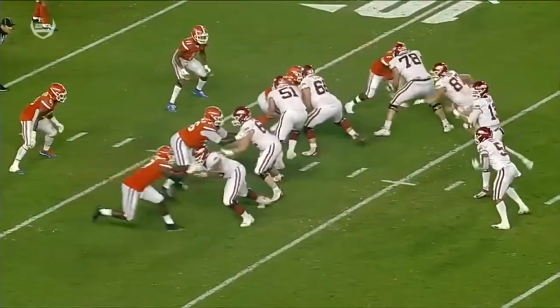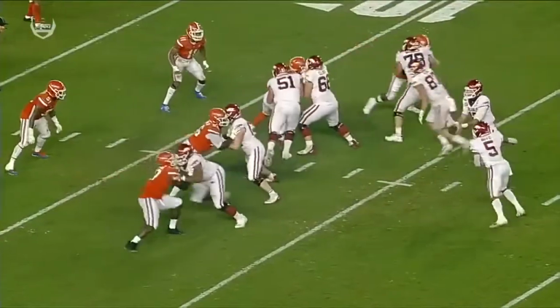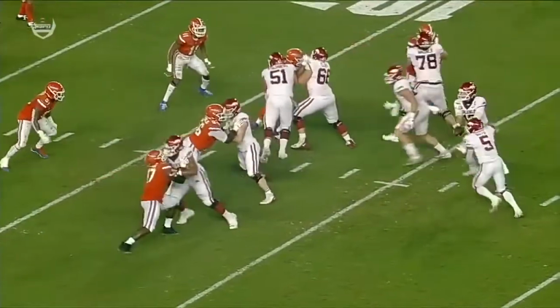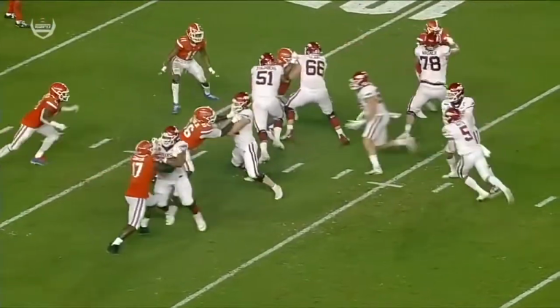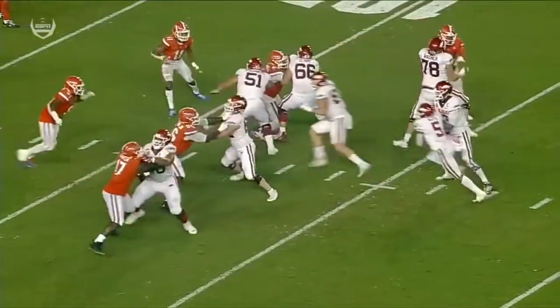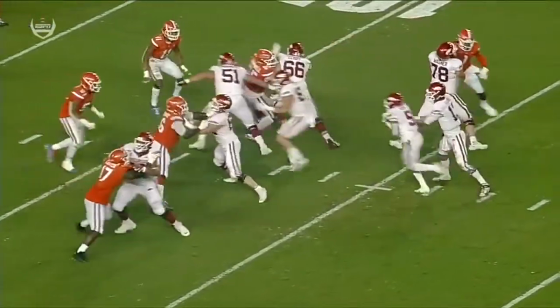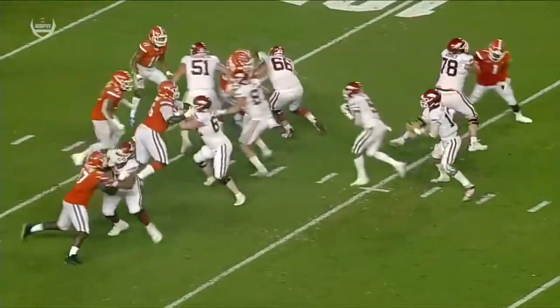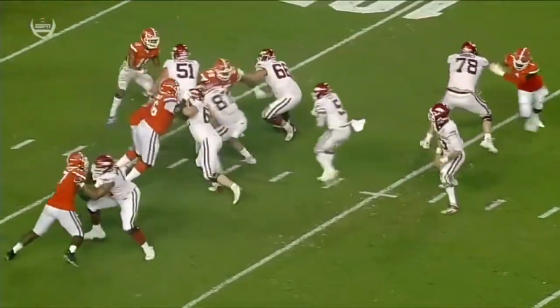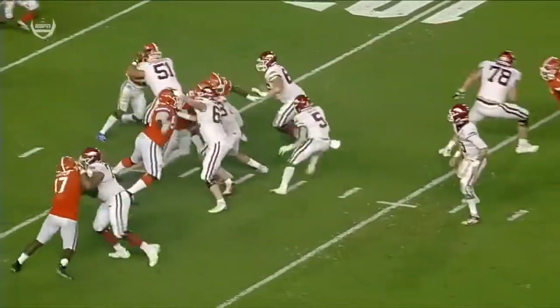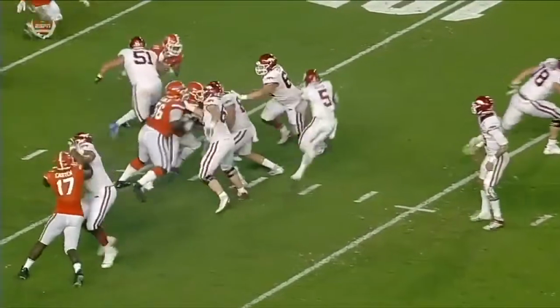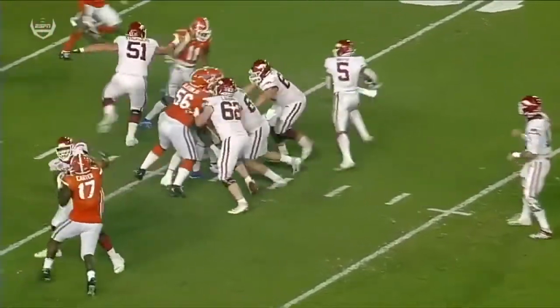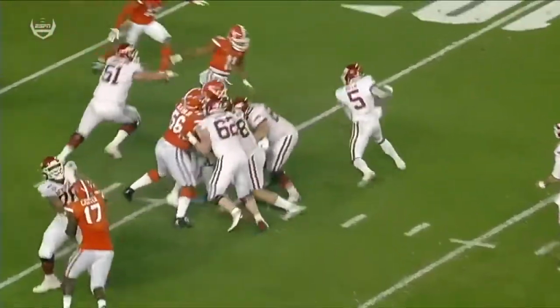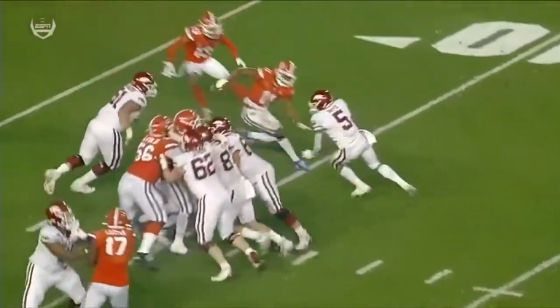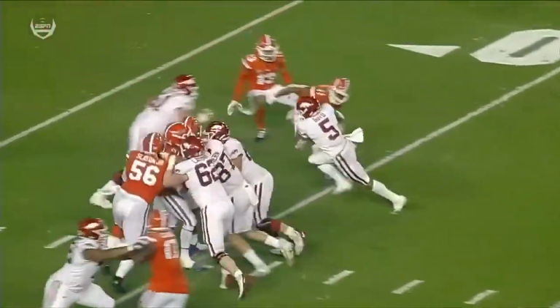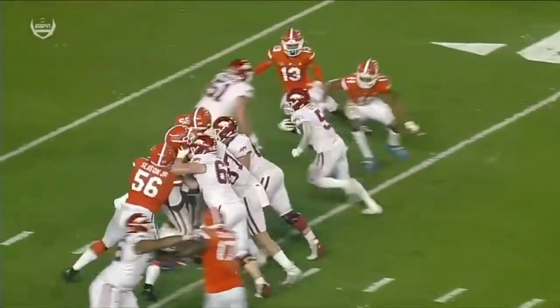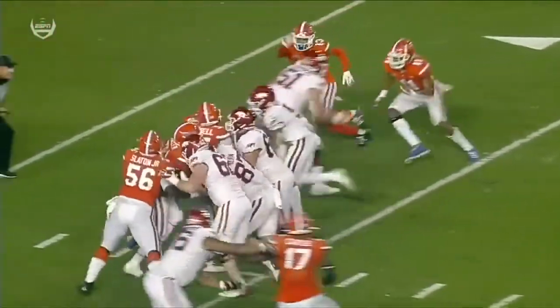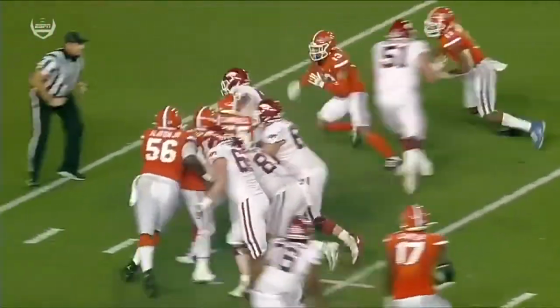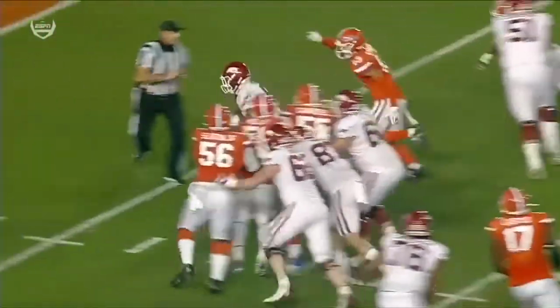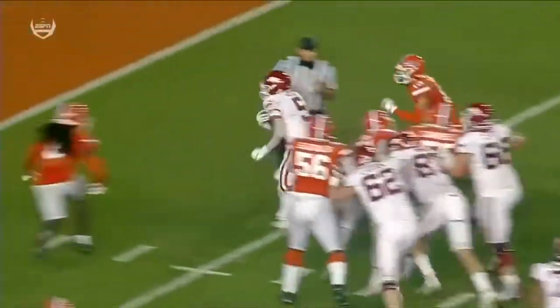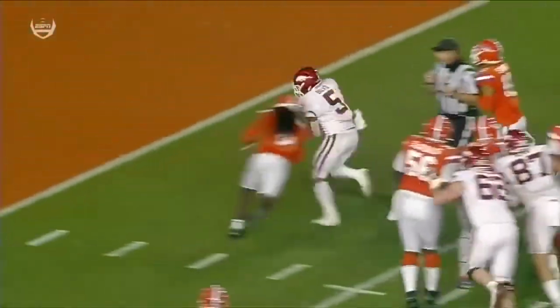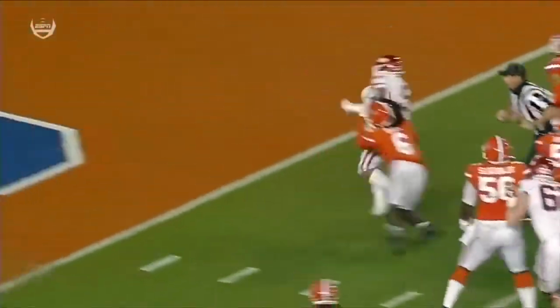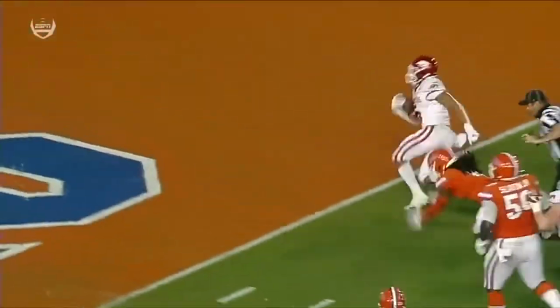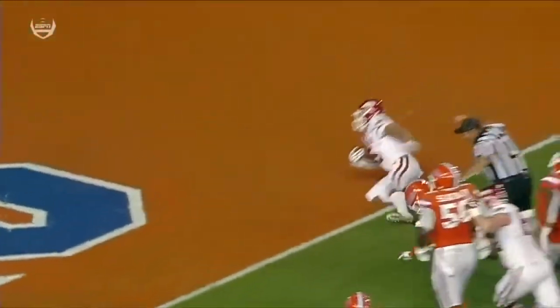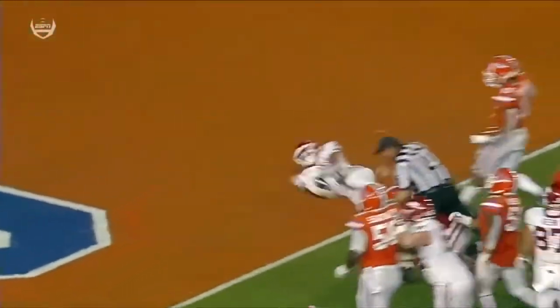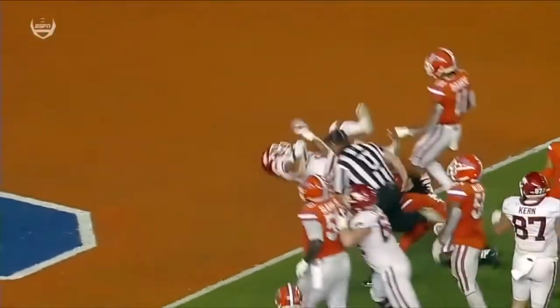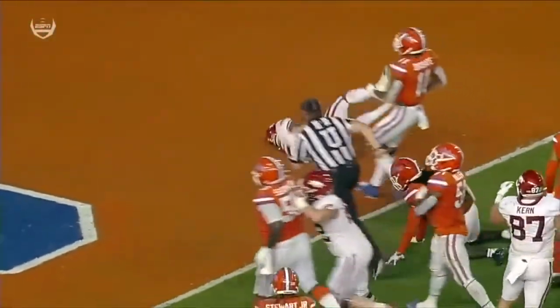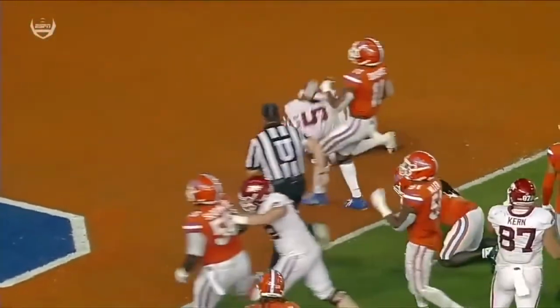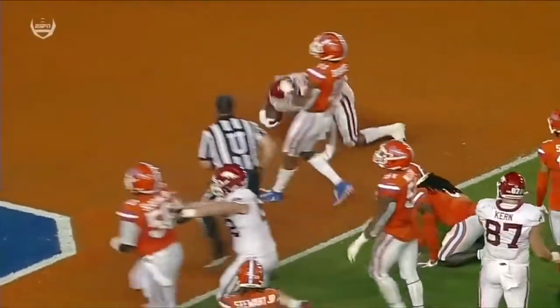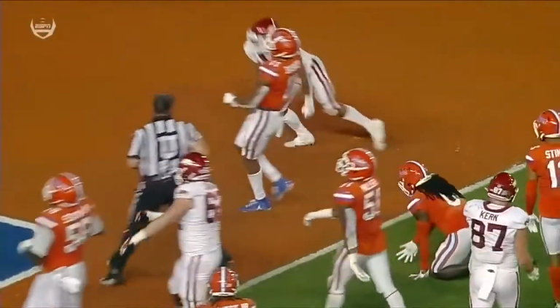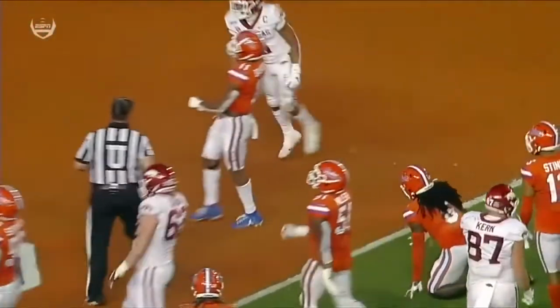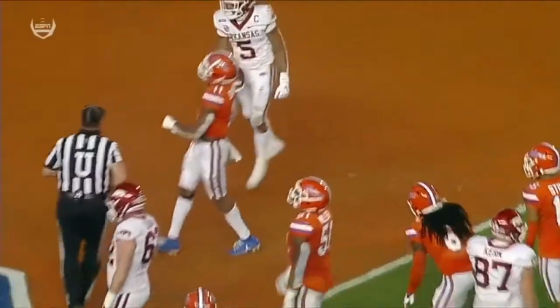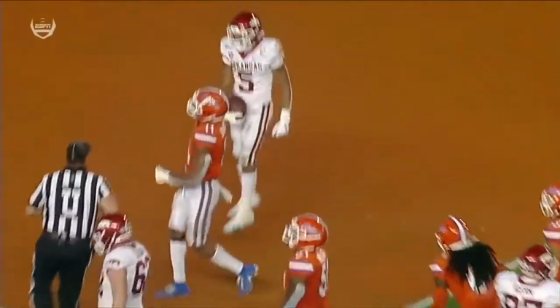That safety — Stromberg at center kicks out, Kern leads up, and then he teases that safety. Steiner drops down, puts his foot in the ground and goes north and south.